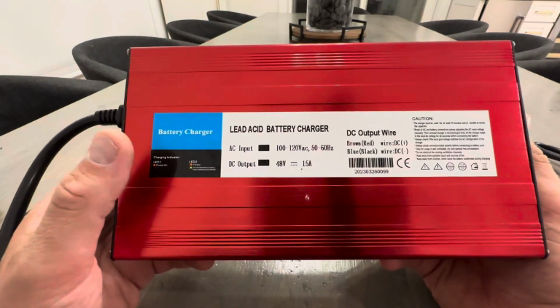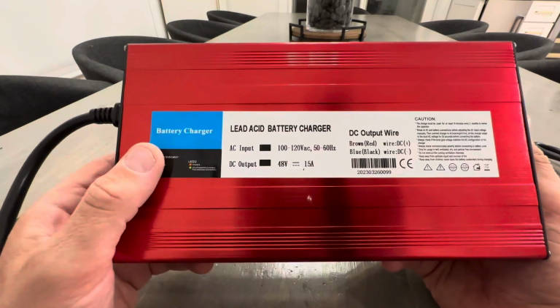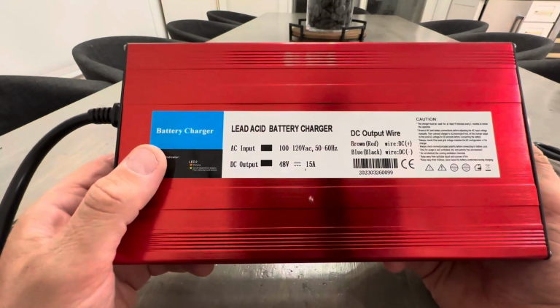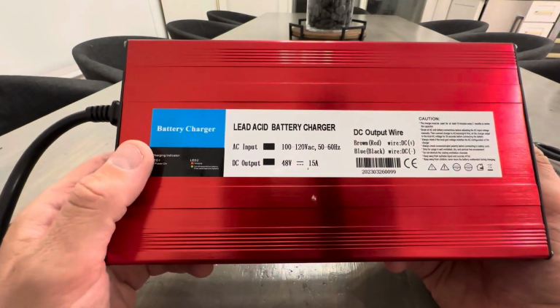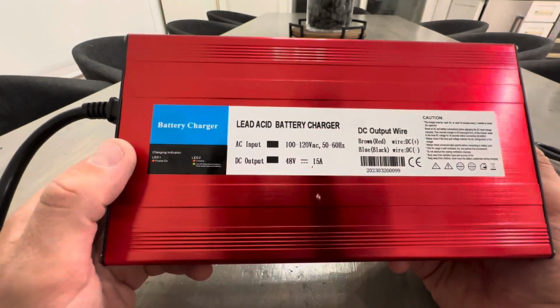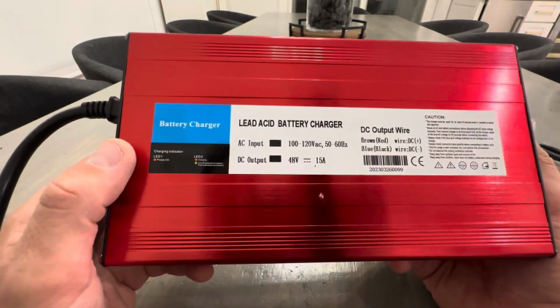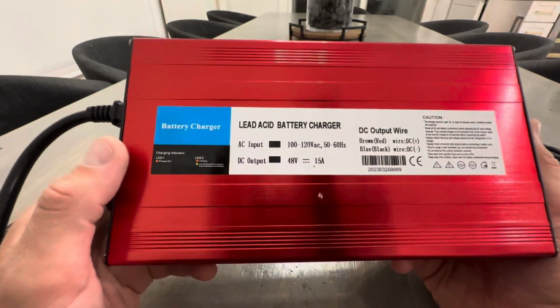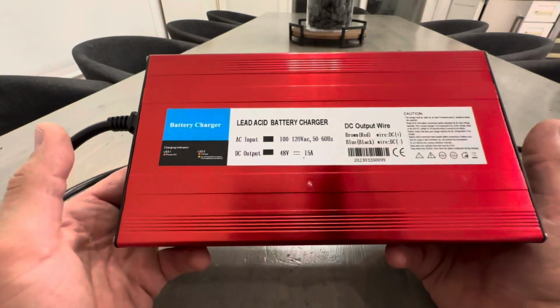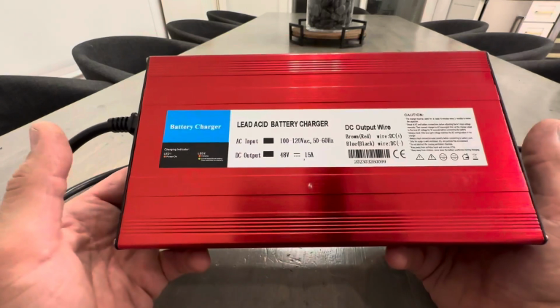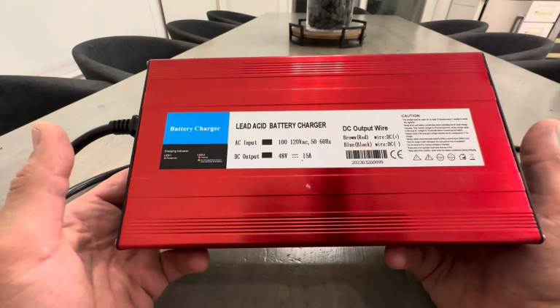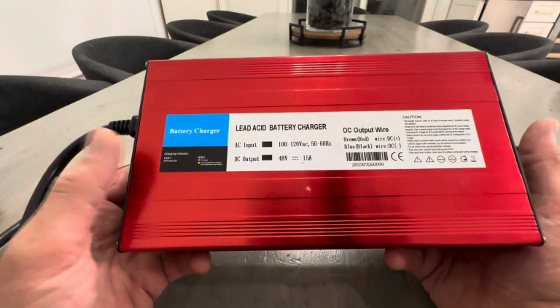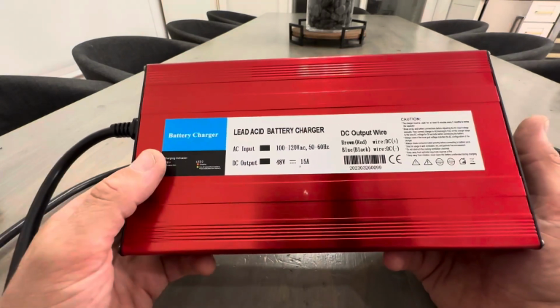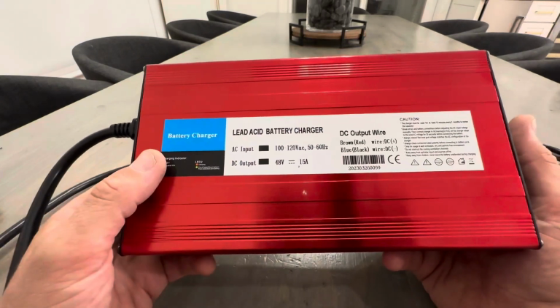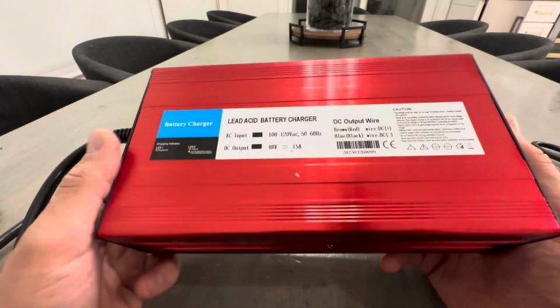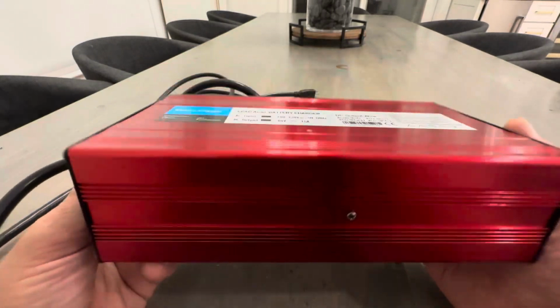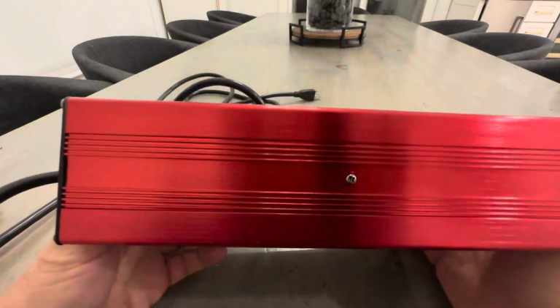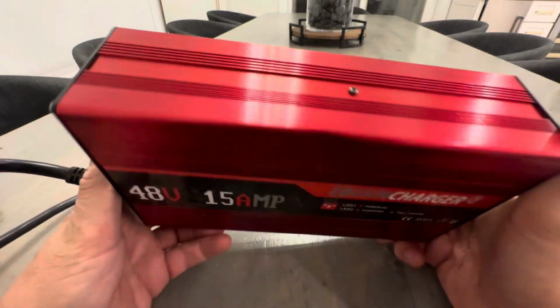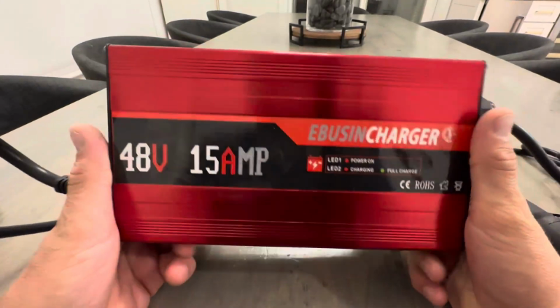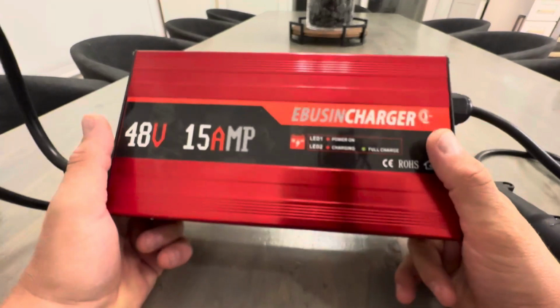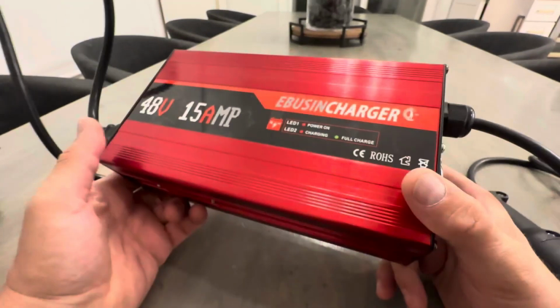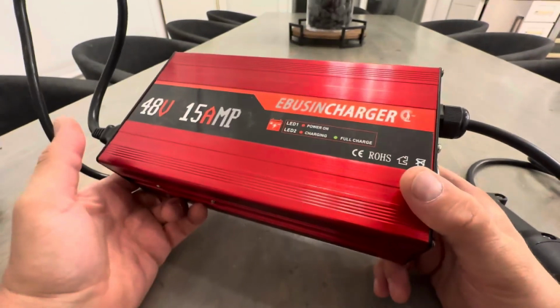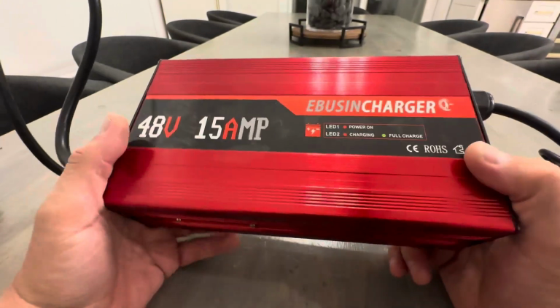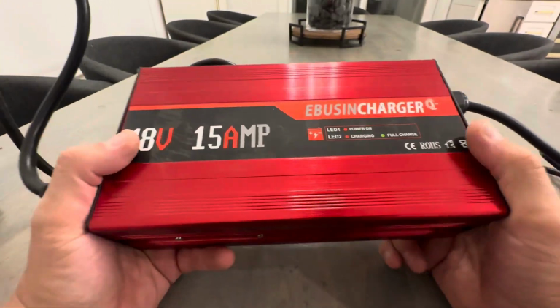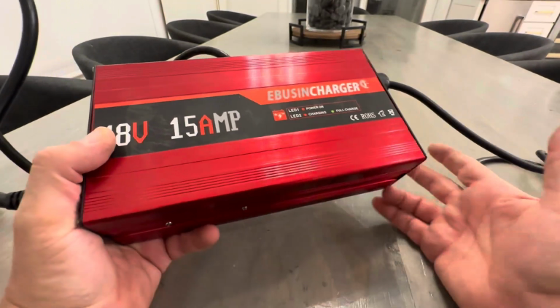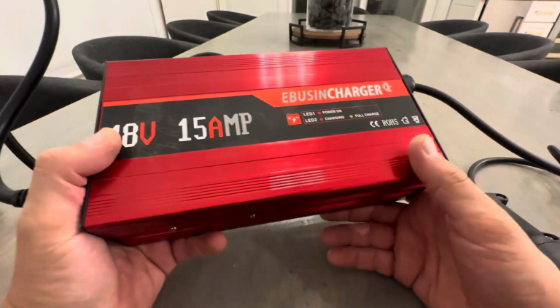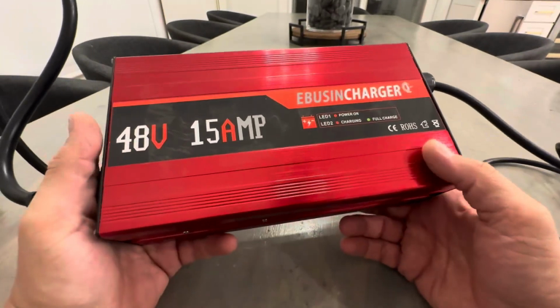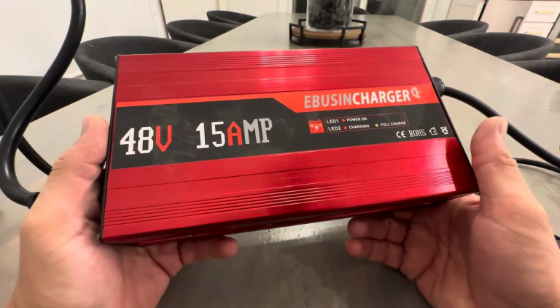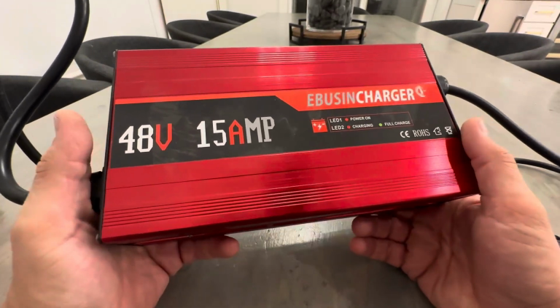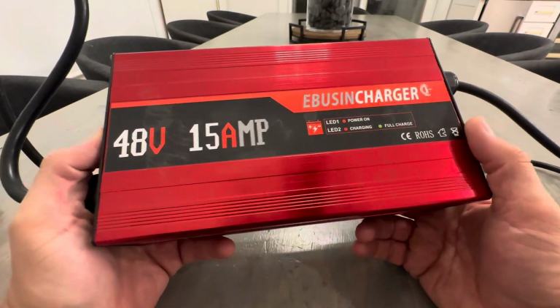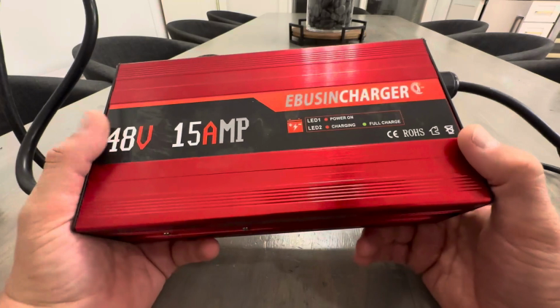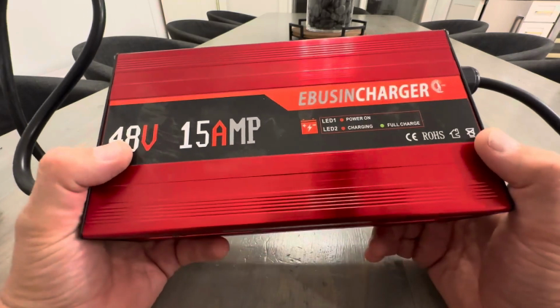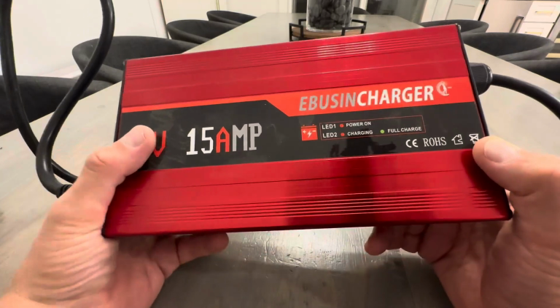It's a four-to-seven-hour trickle charge, so I usually just plug it in at night. I don't charge every night — I charge every other night. You can learn a lot about golf cart battery charging online; there are different sequences that make your batteries last longer.